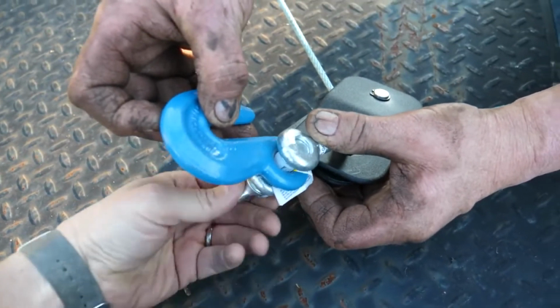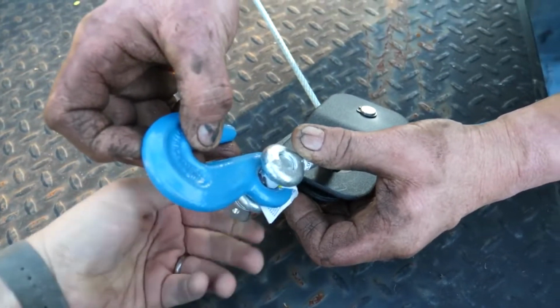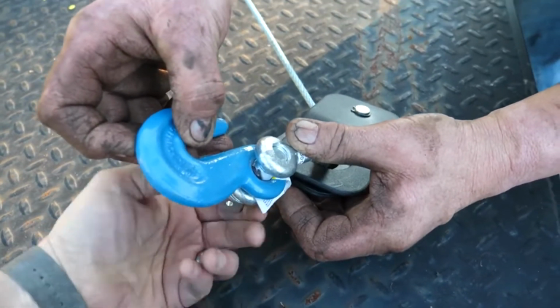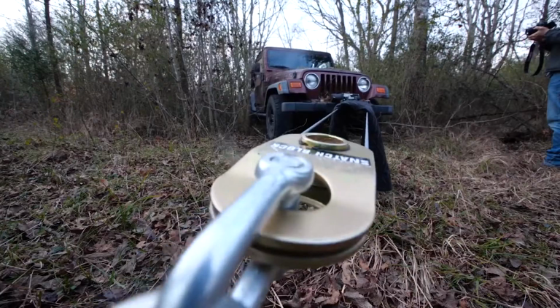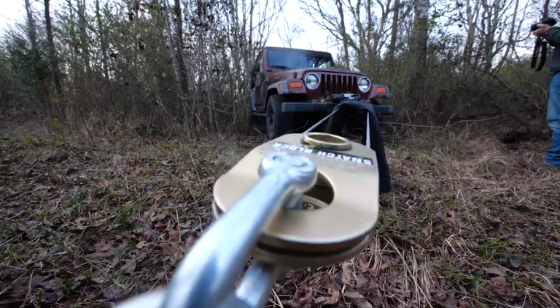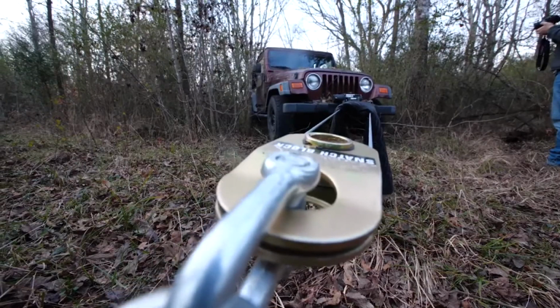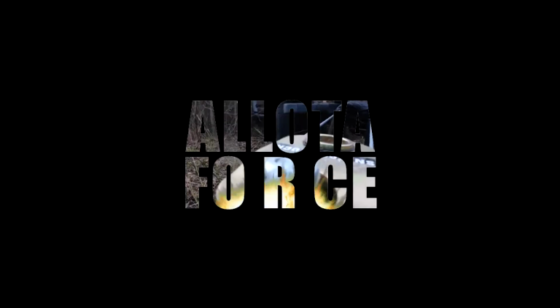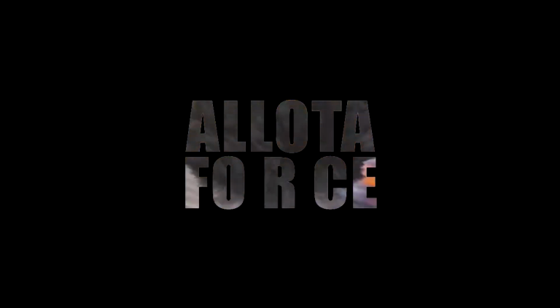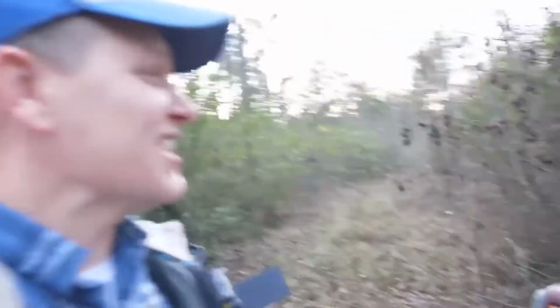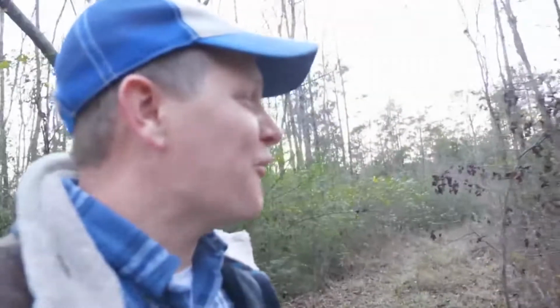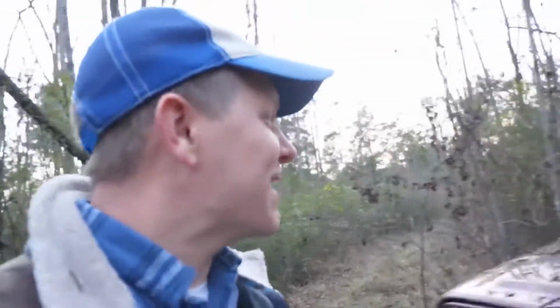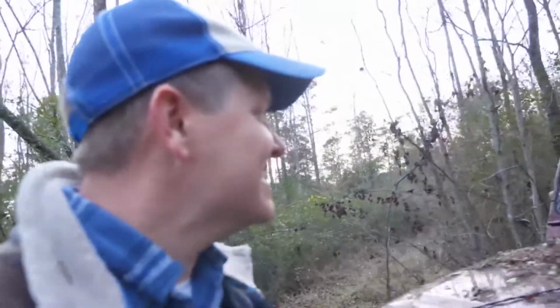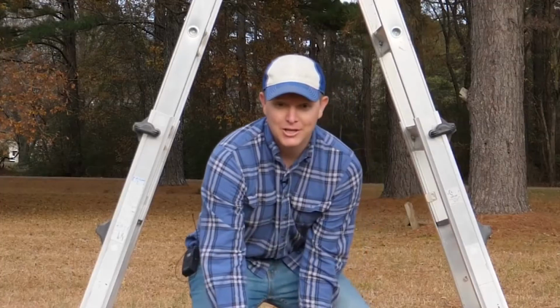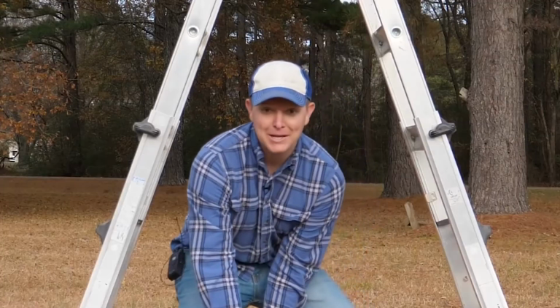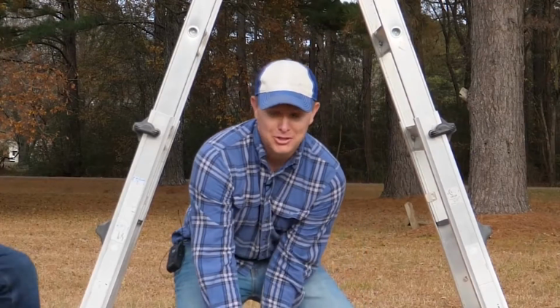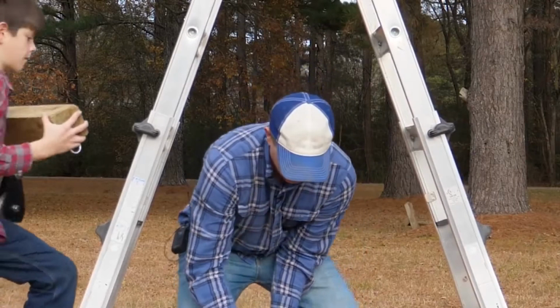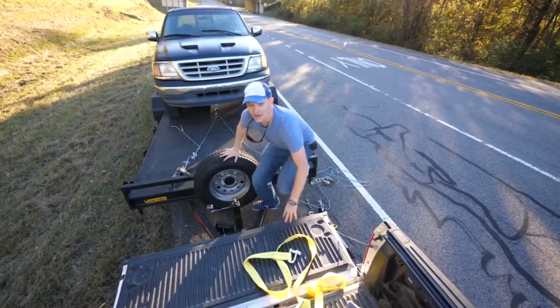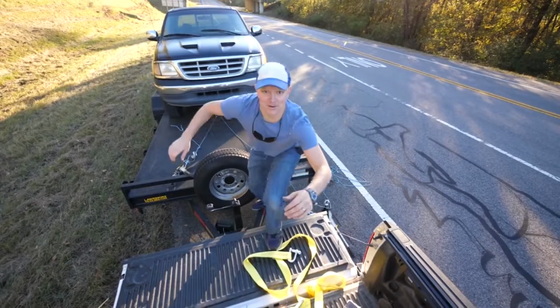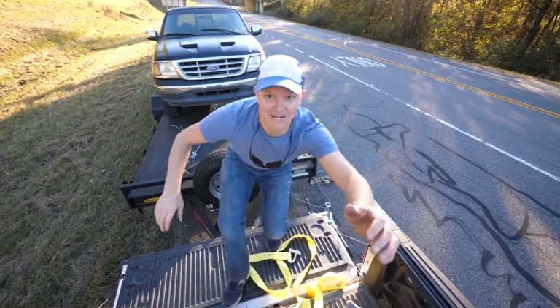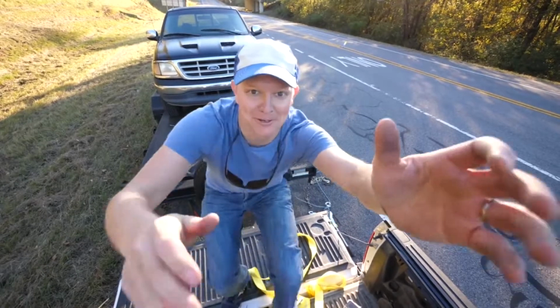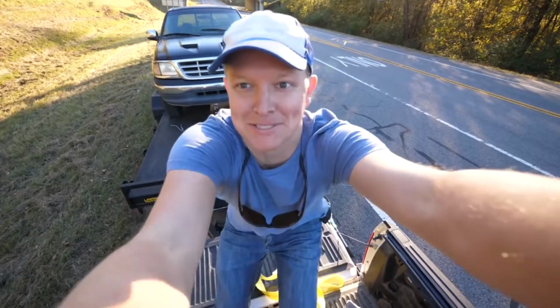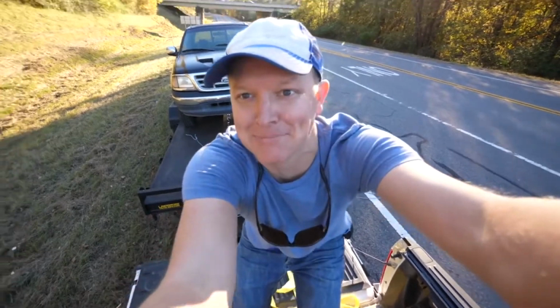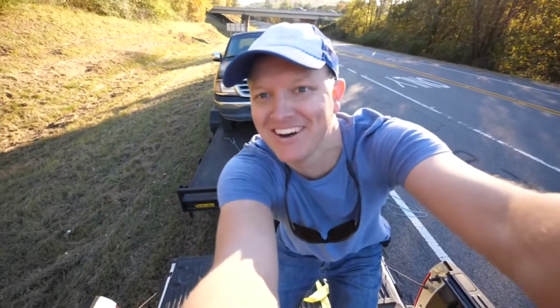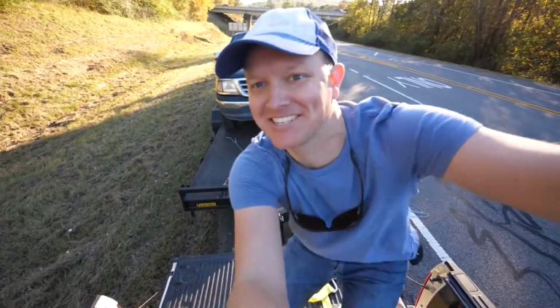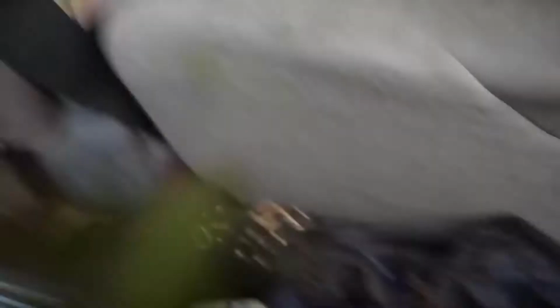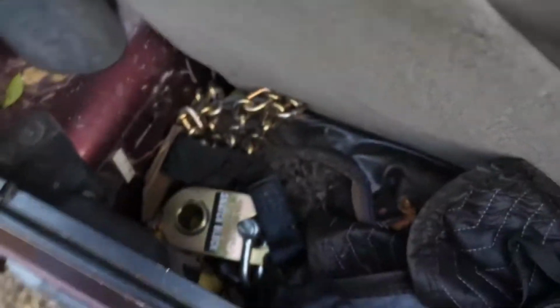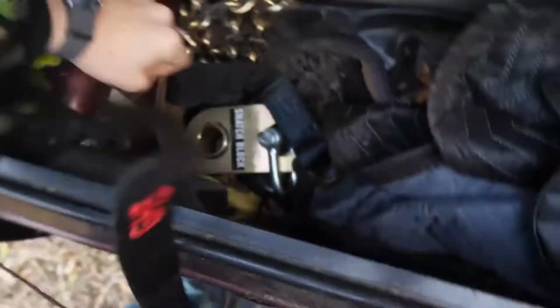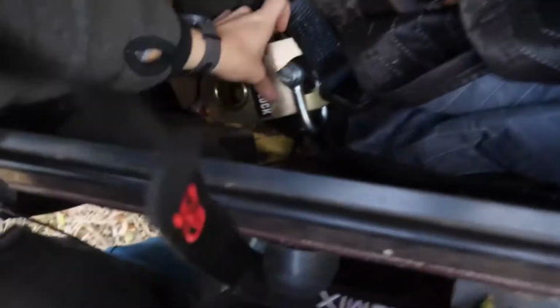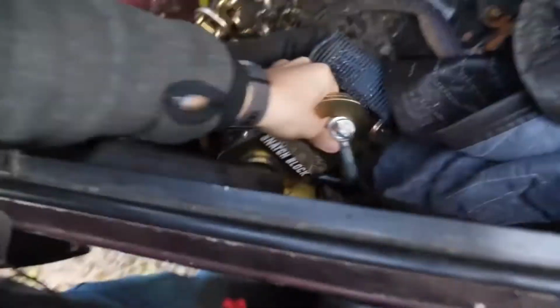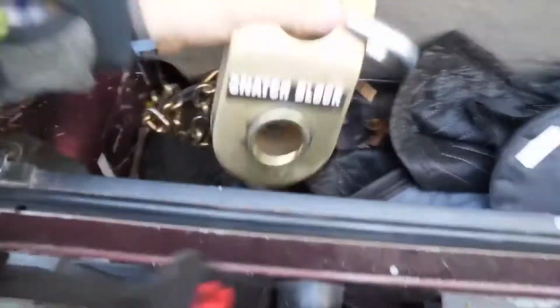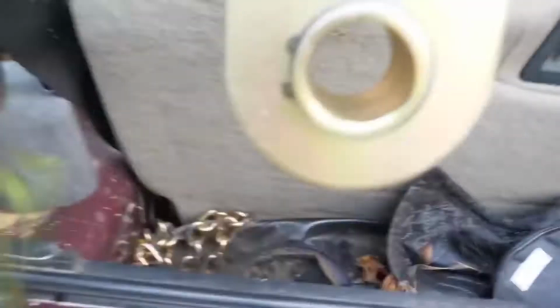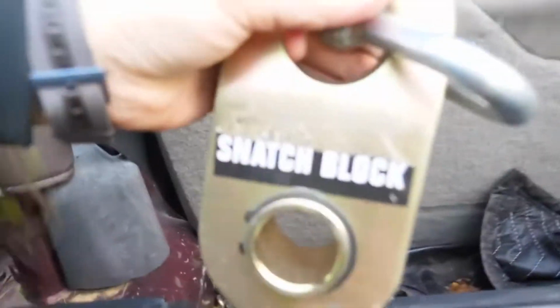How many snatch blocks you got? That's a lot of force, dude. That's a lot of force, man. You can't push a rope. I'm so excited. We're gonna do a double snatch block. Oh, this is great. We're gonna snatch block this bad boy out of here.